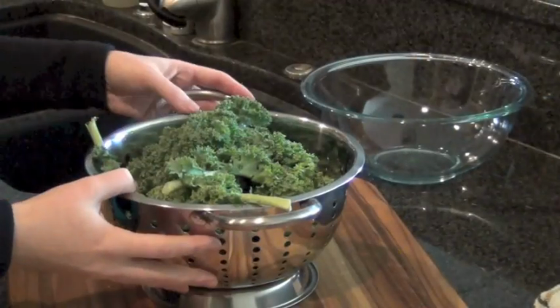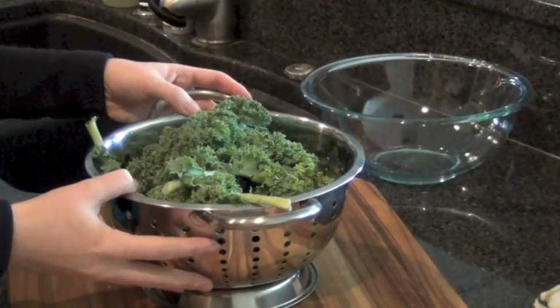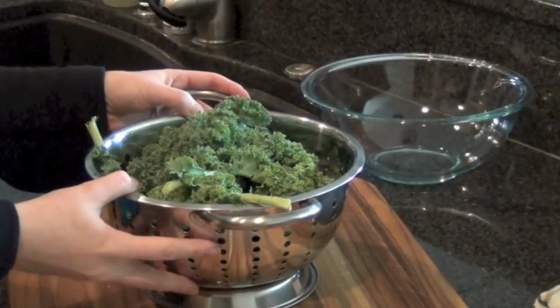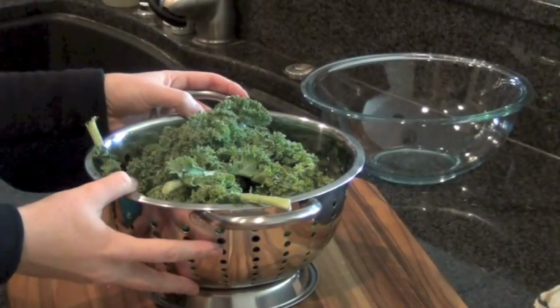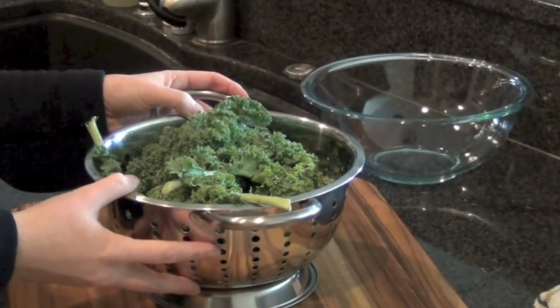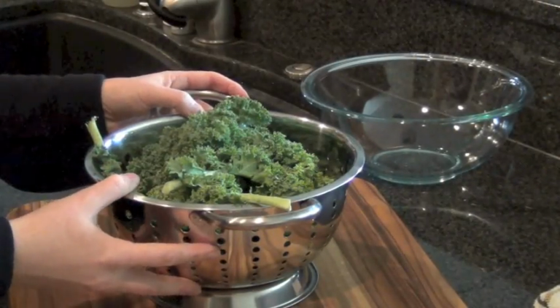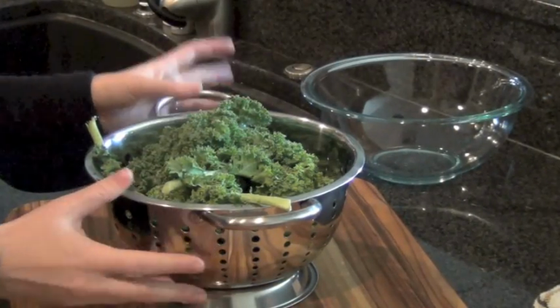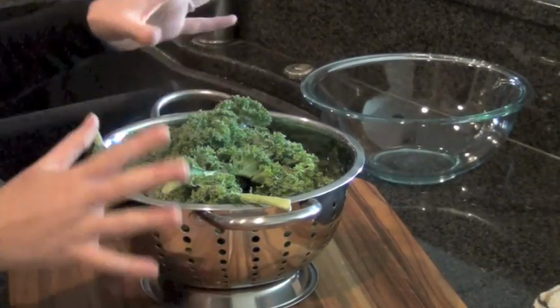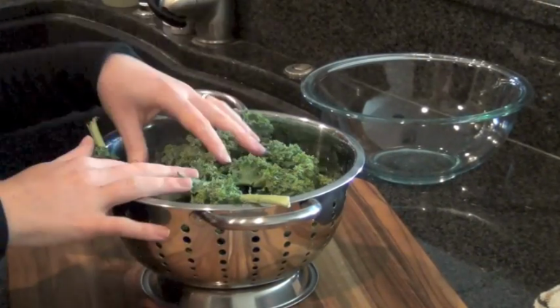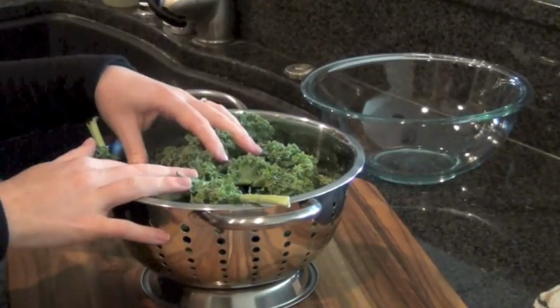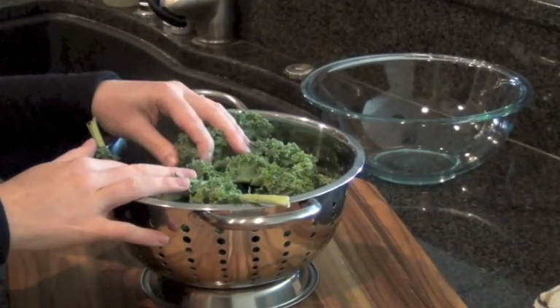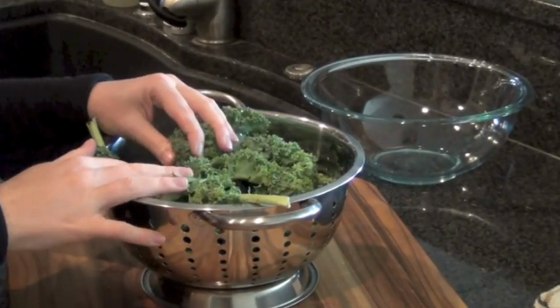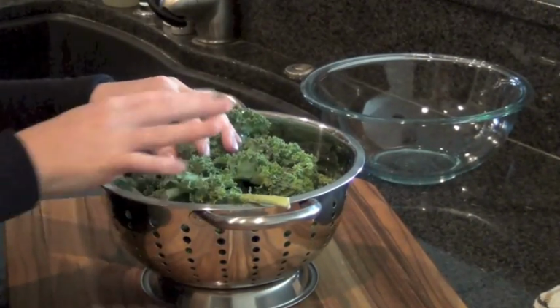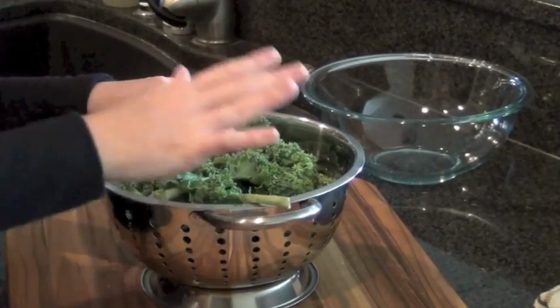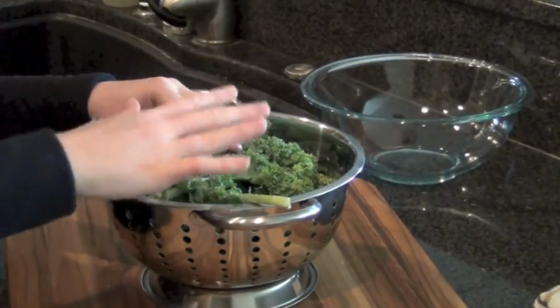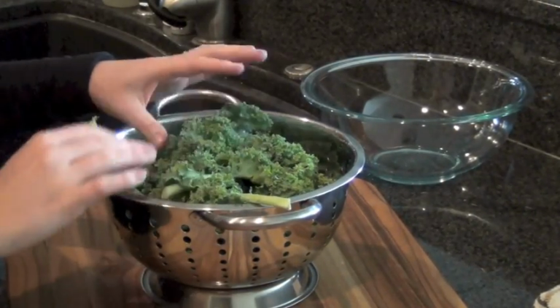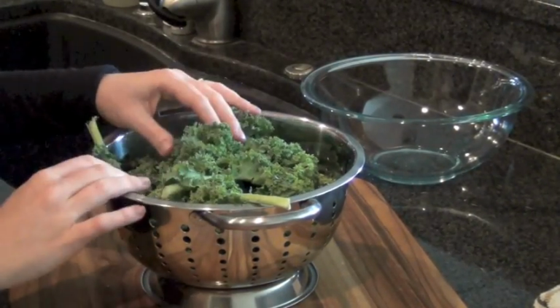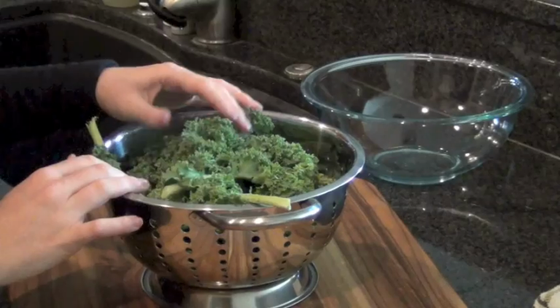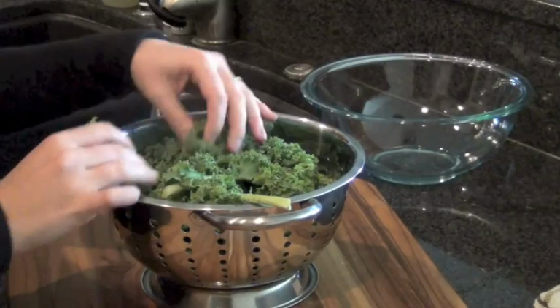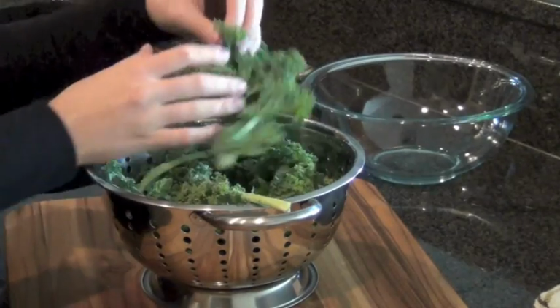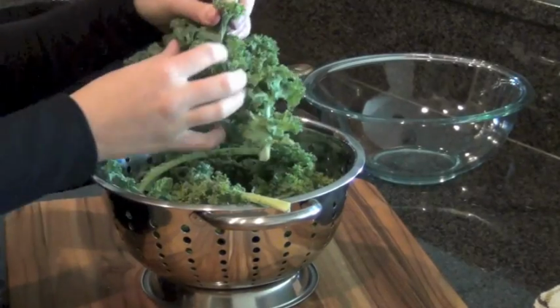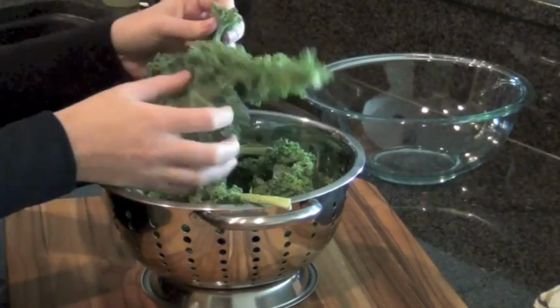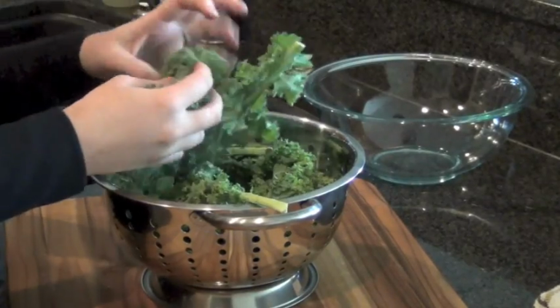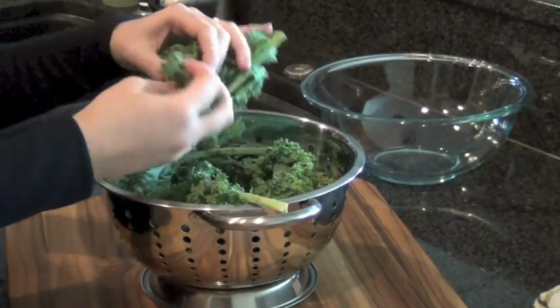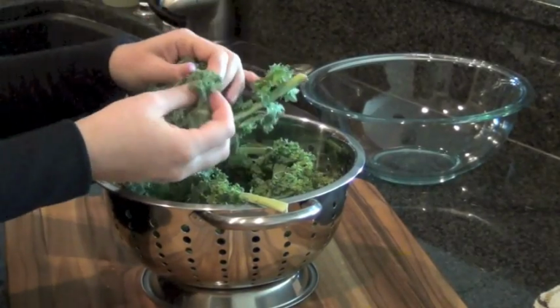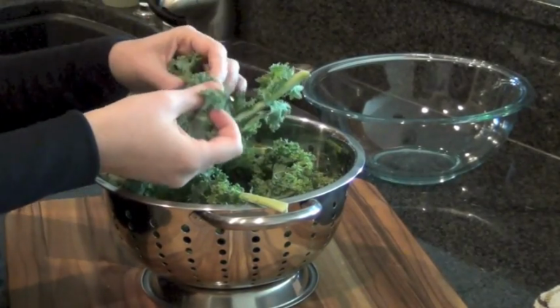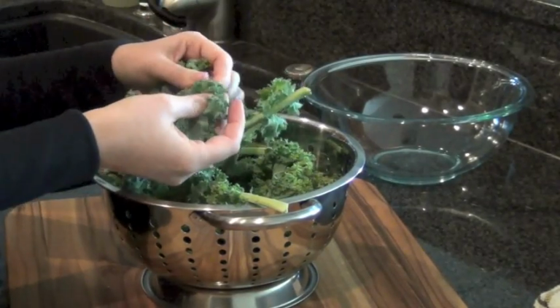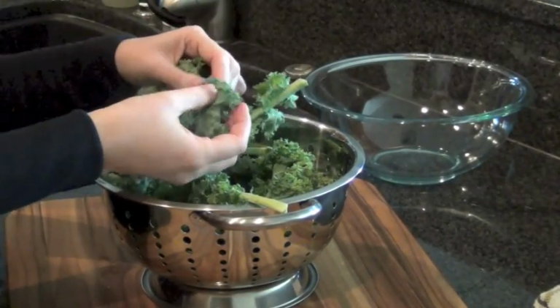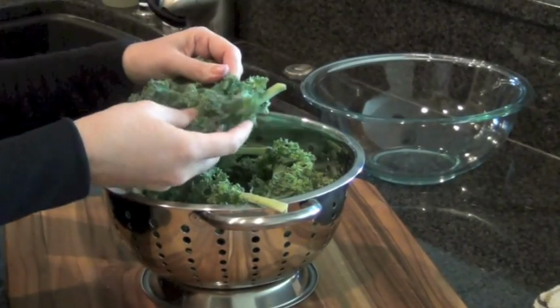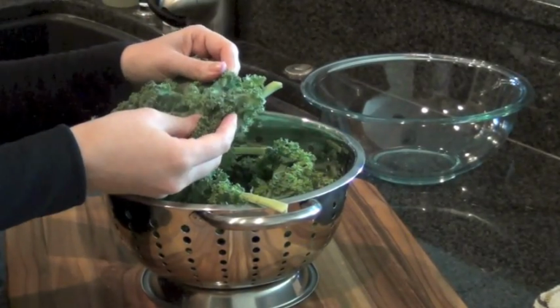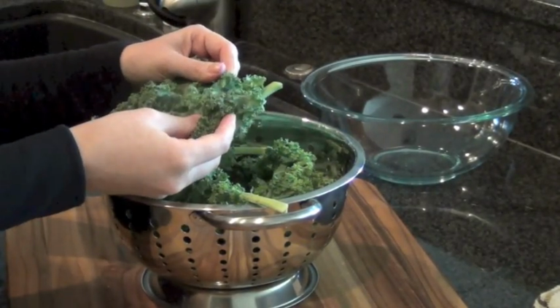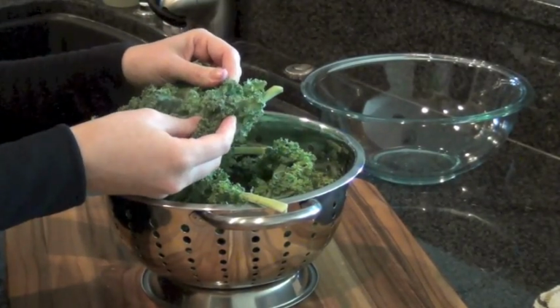The first thing you want to do is put your kale into a colander and wash and rinse it really well. Dirt can really get trapped inside of these leaves, so you just want to make sure it's really clean.